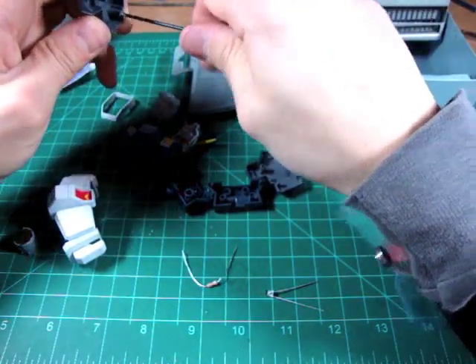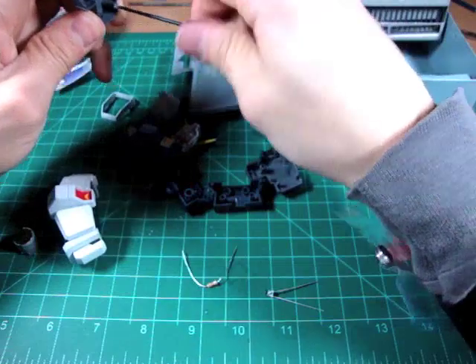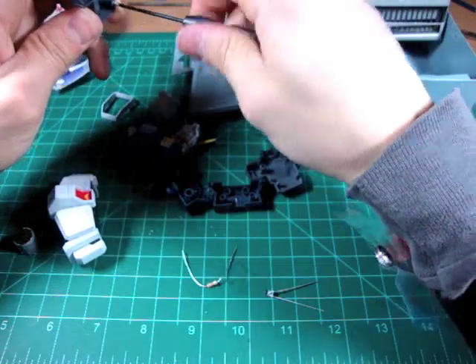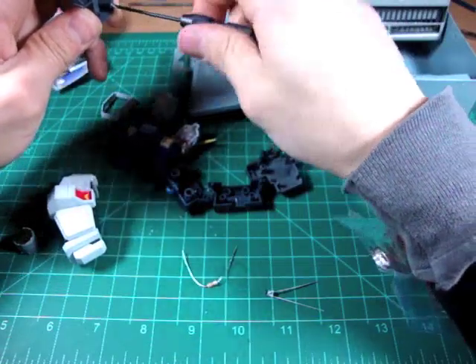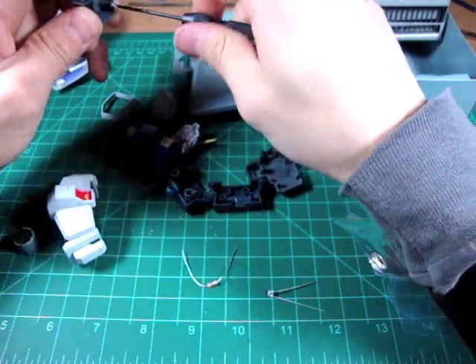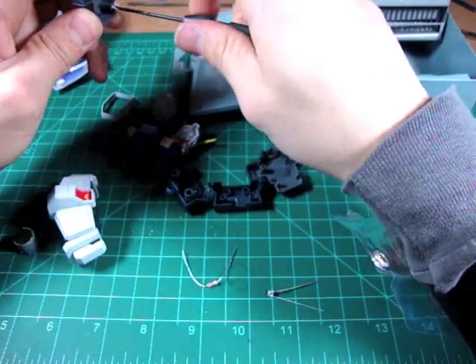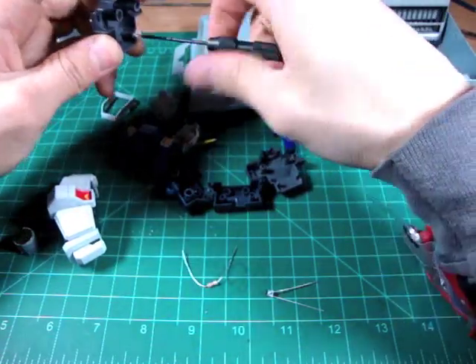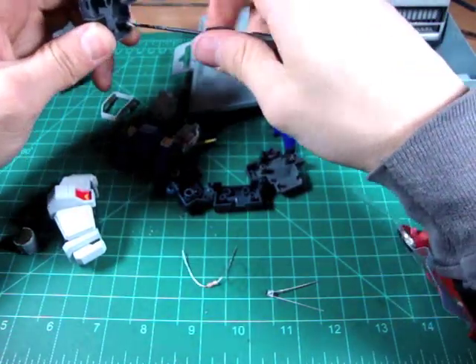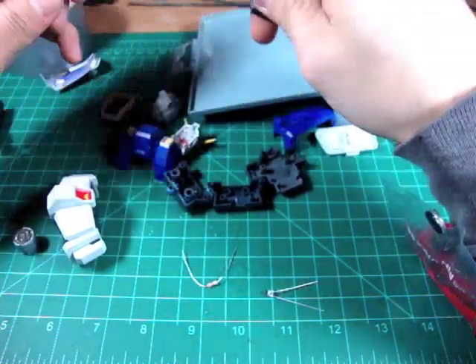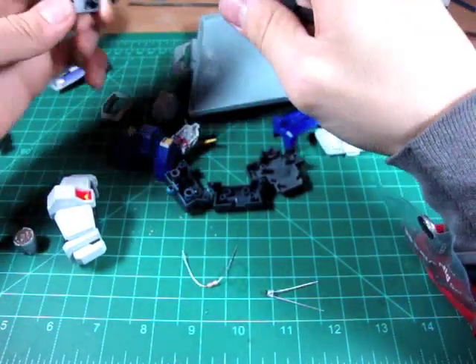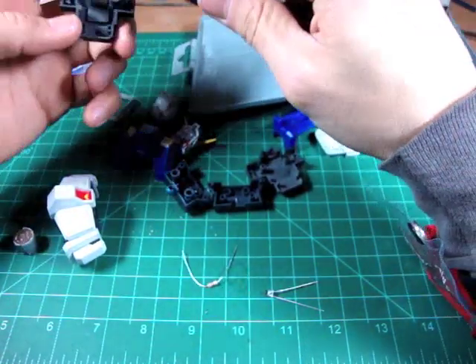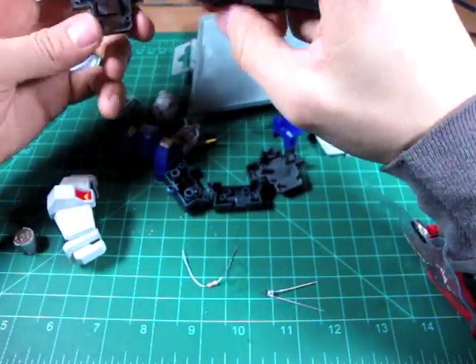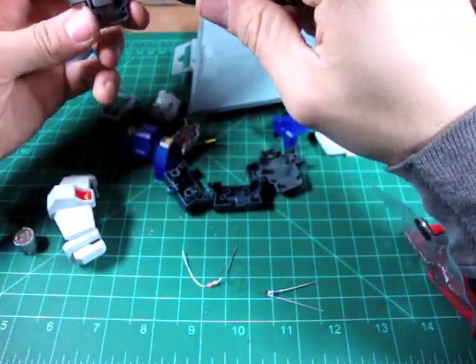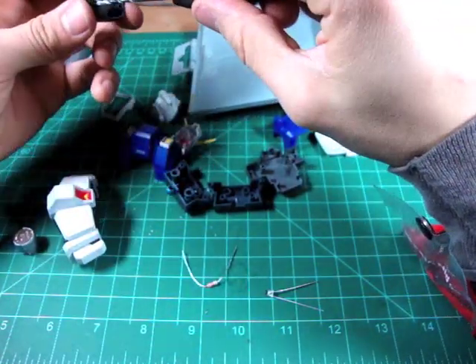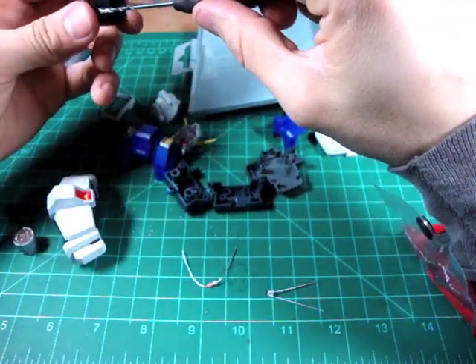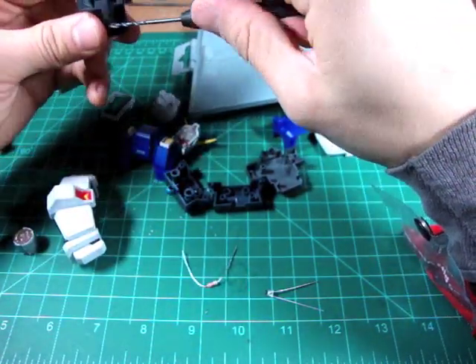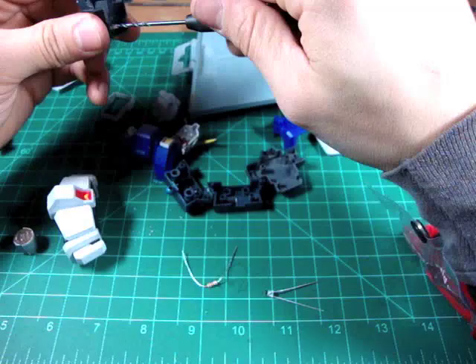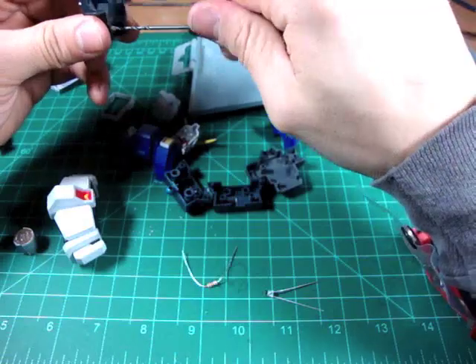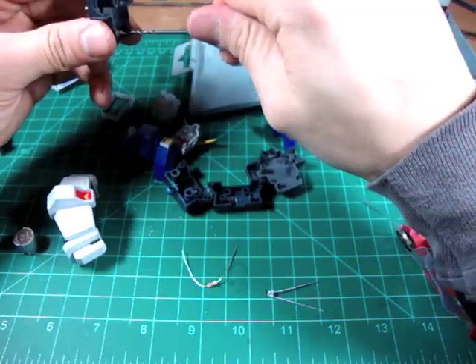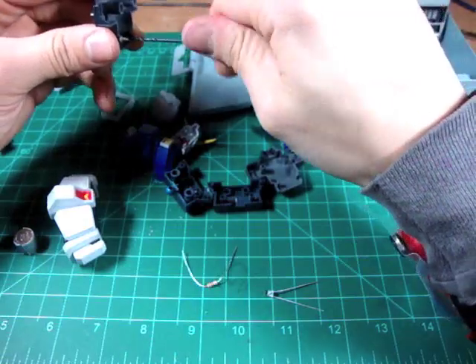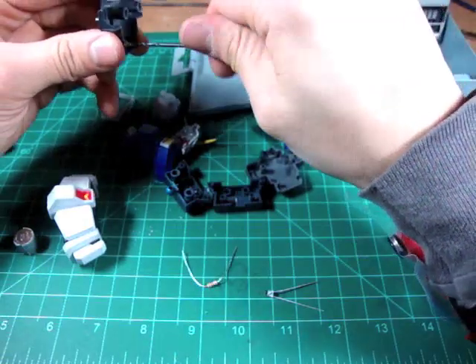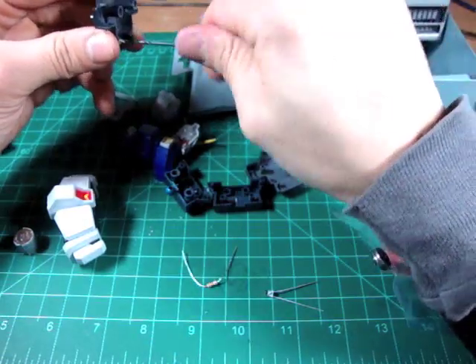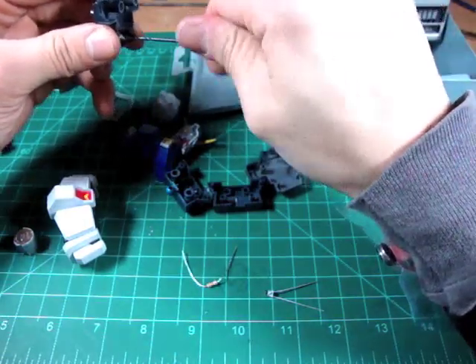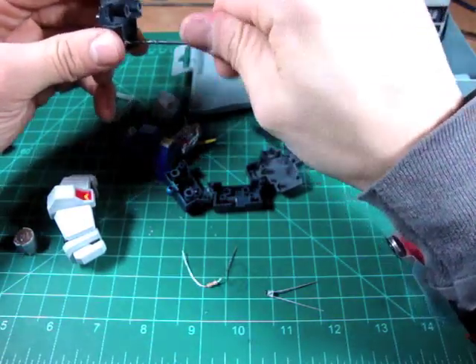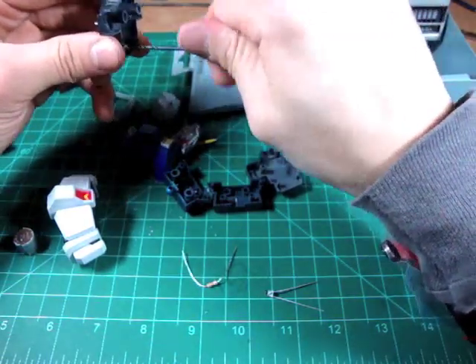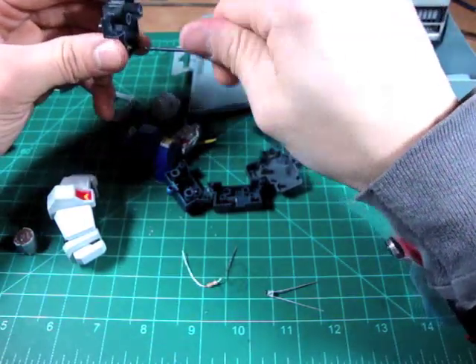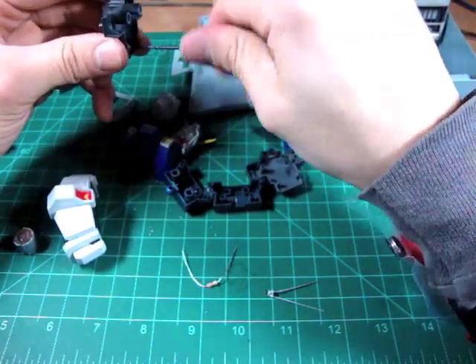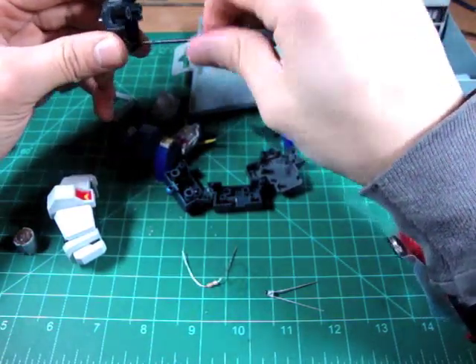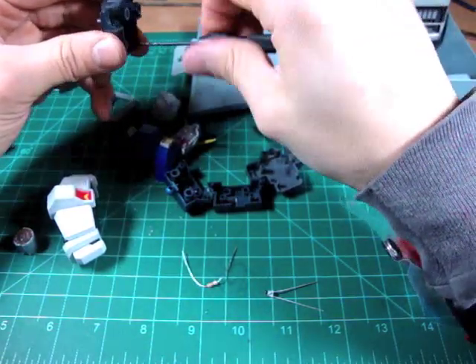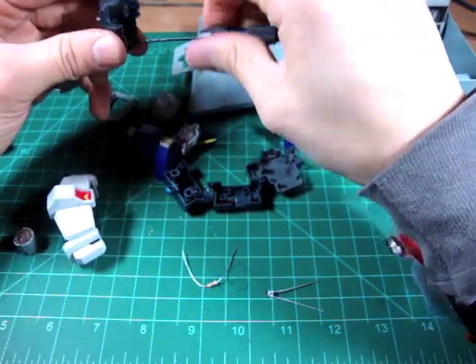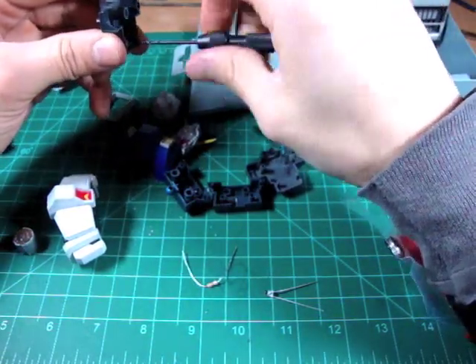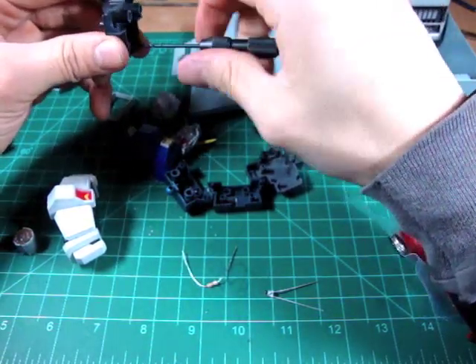I think that's going to do it for this part. Join me in the next part where we'll pick up where we left off. This is Deez — thanks for watching and I'll see you next time.